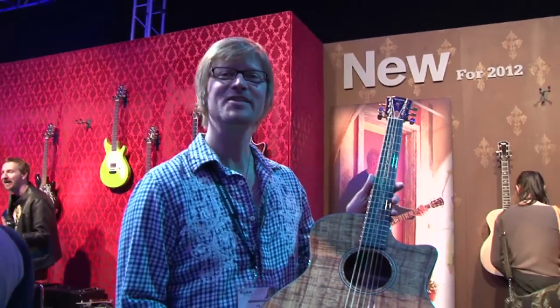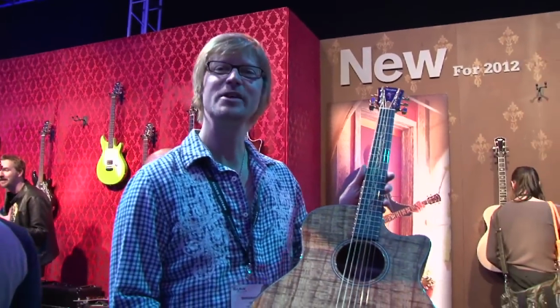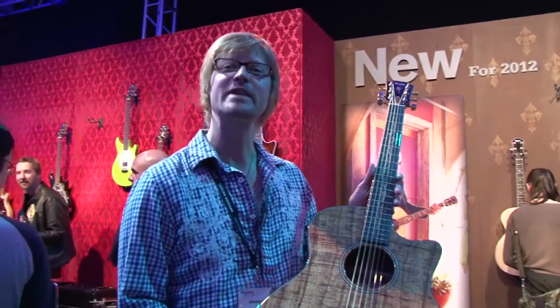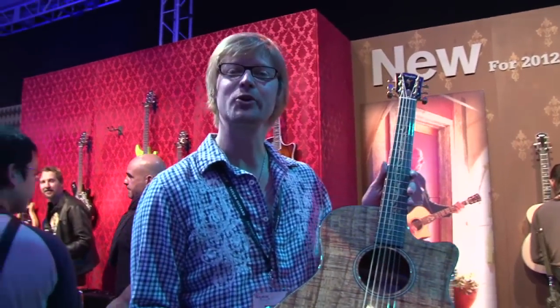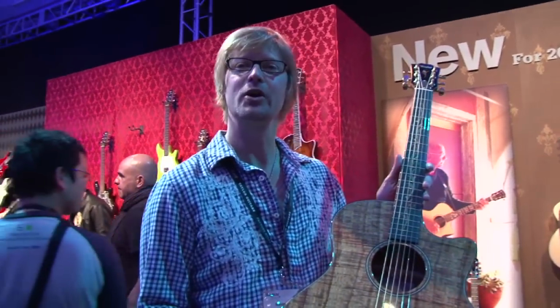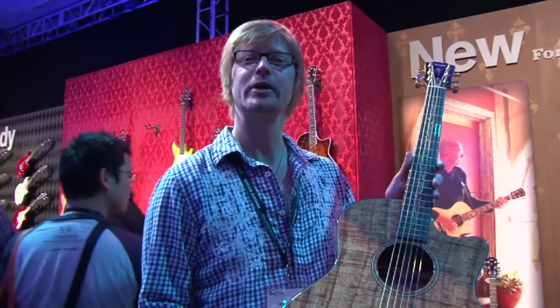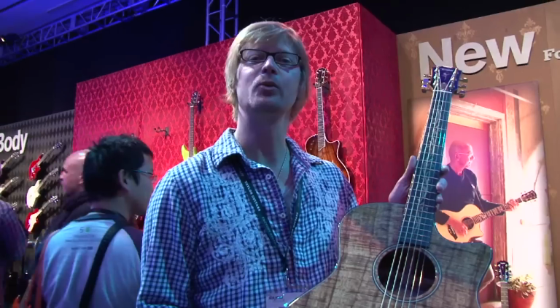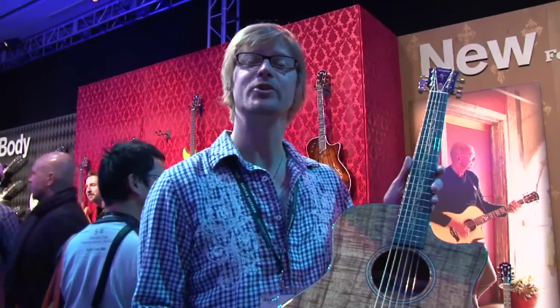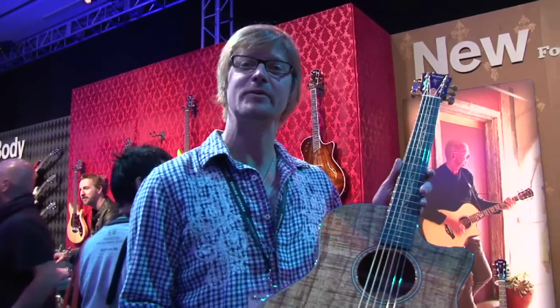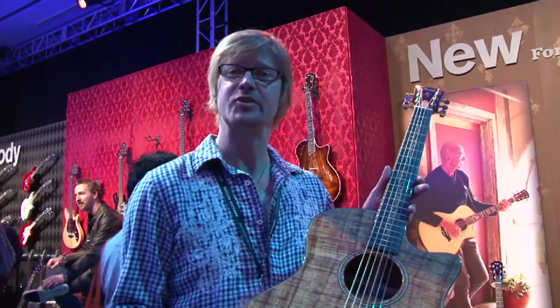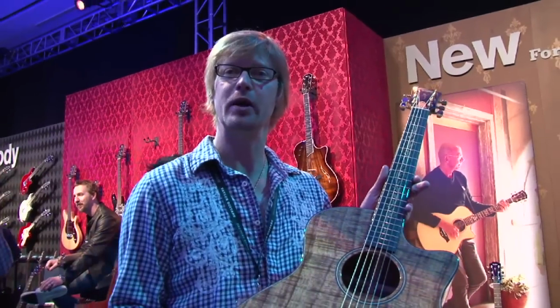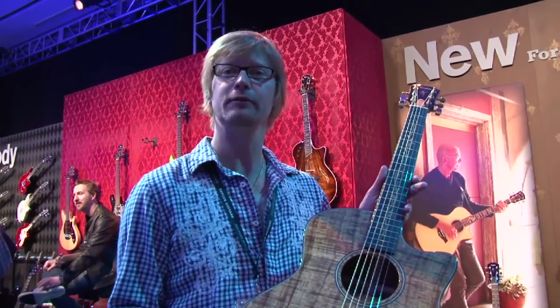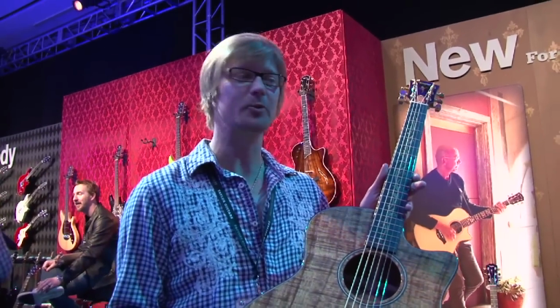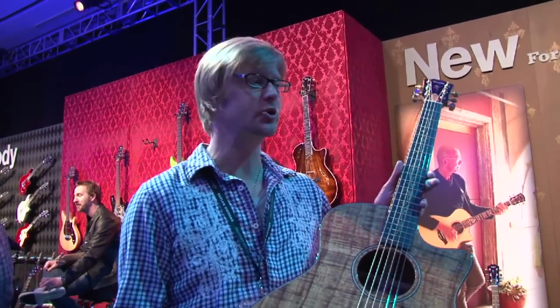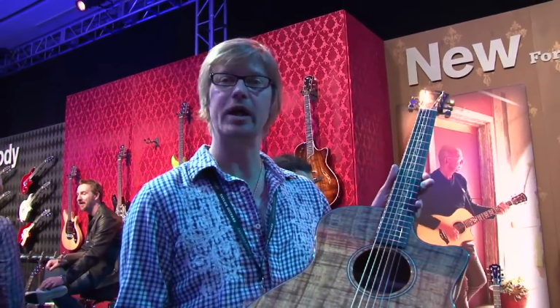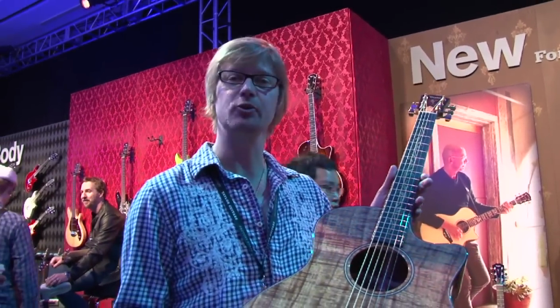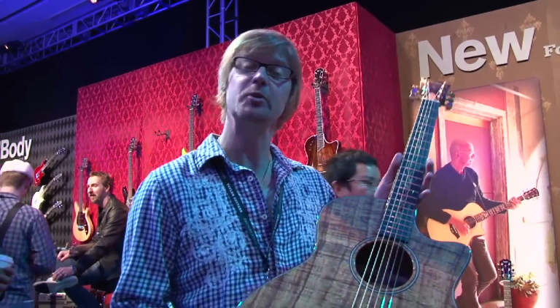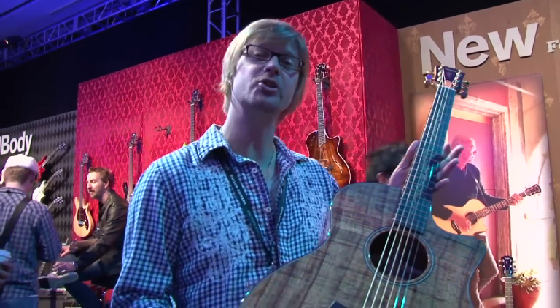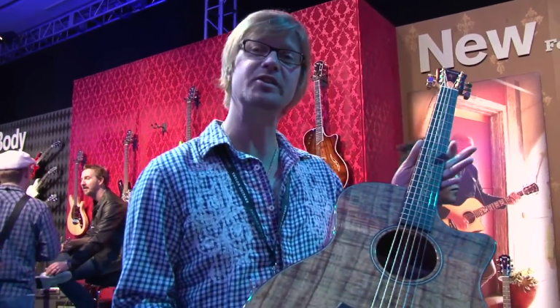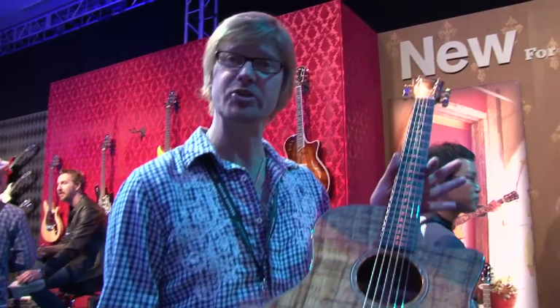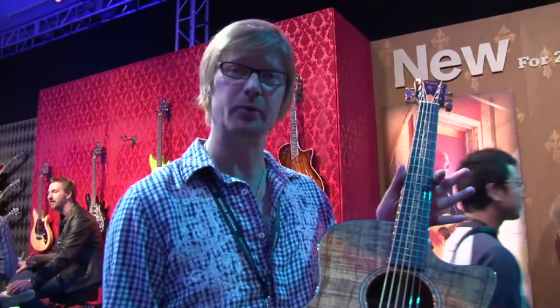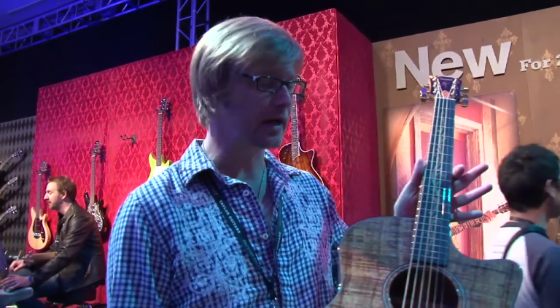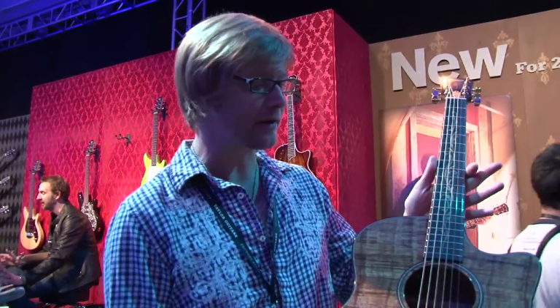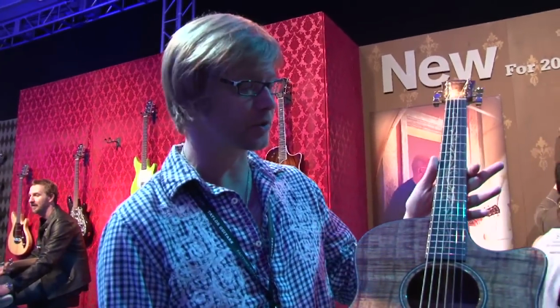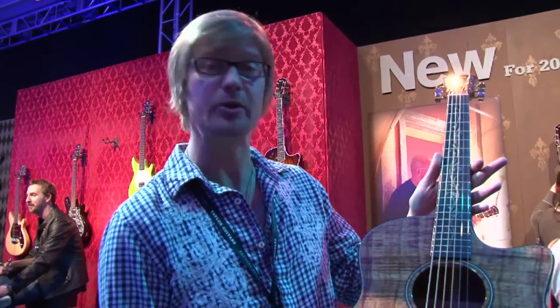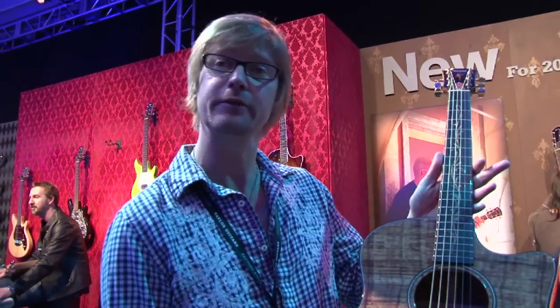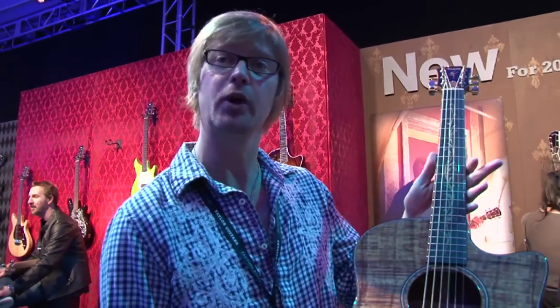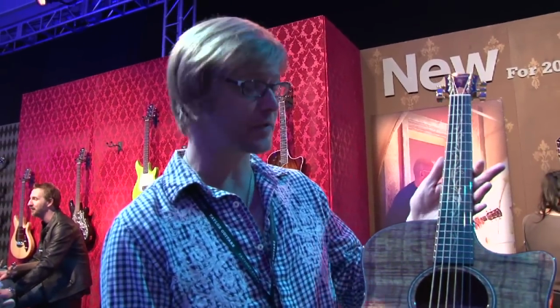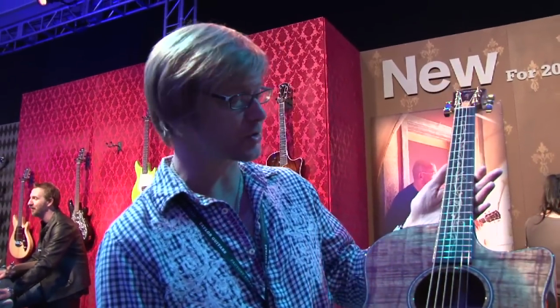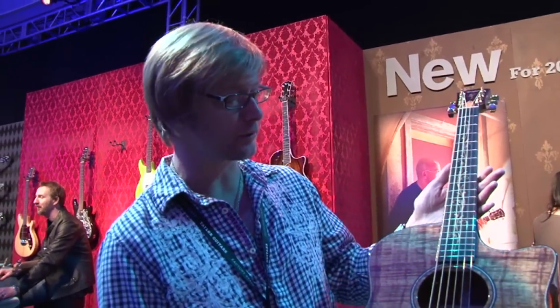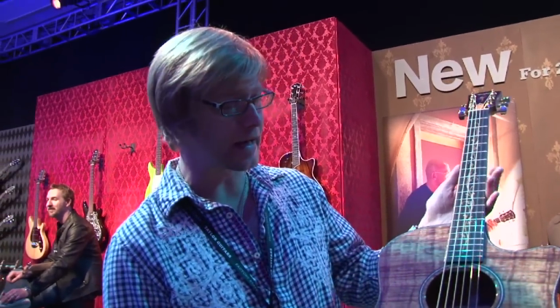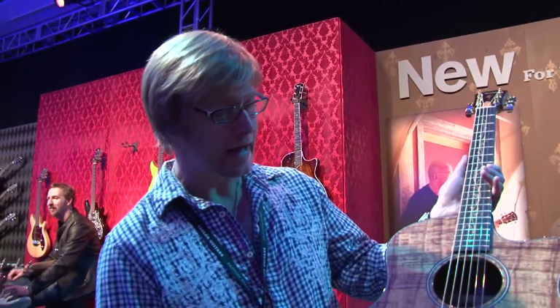Hi, this is Jim from Taylor Guitars. We're here at NAMM 2012. Welcome to our showcase room. I just wanted to show you some new stuff that we're debuting for our 2012 line.